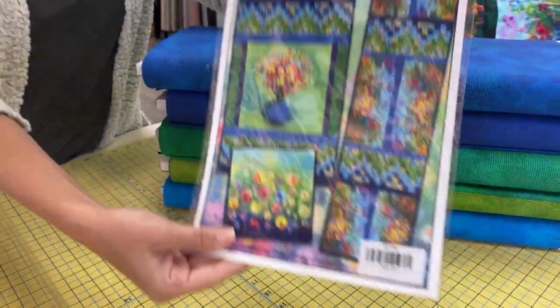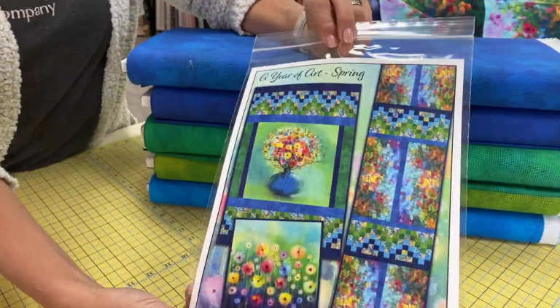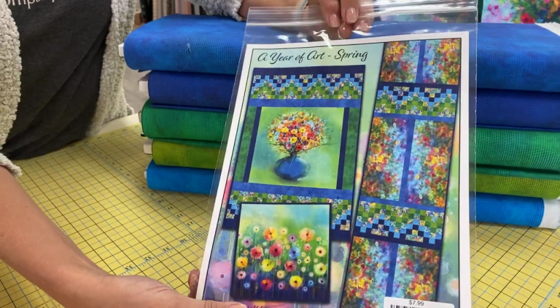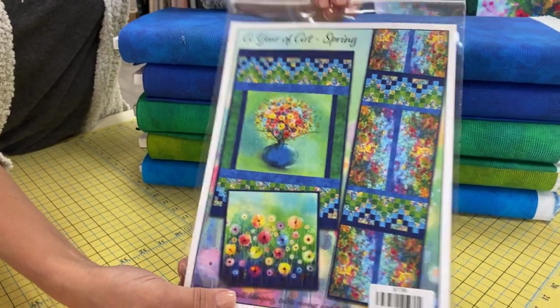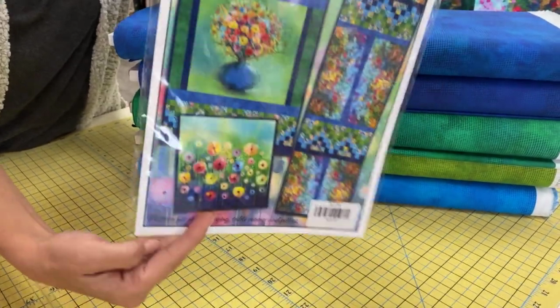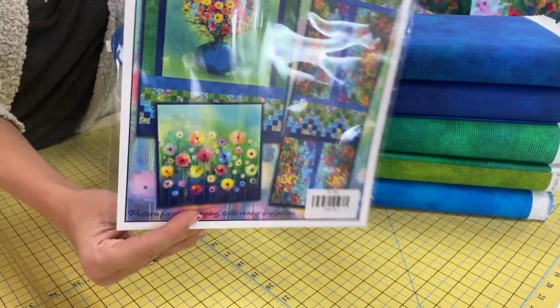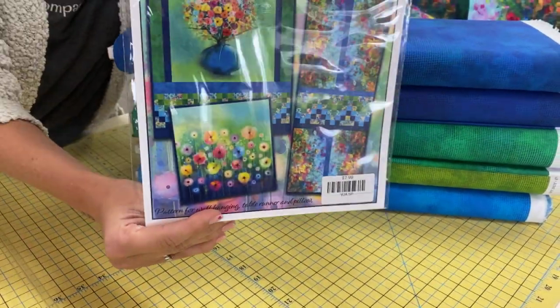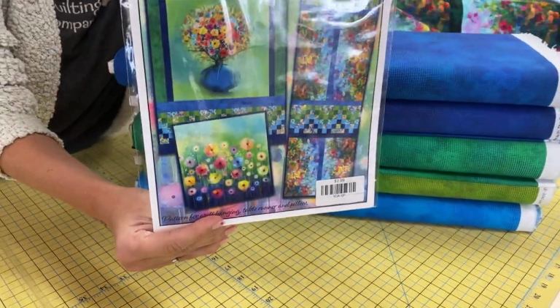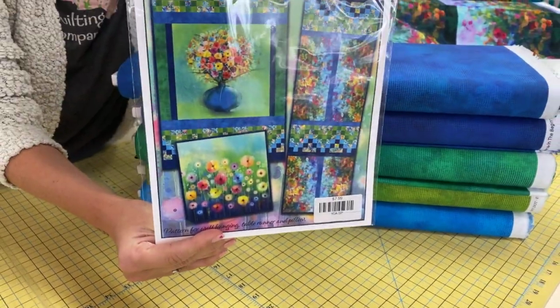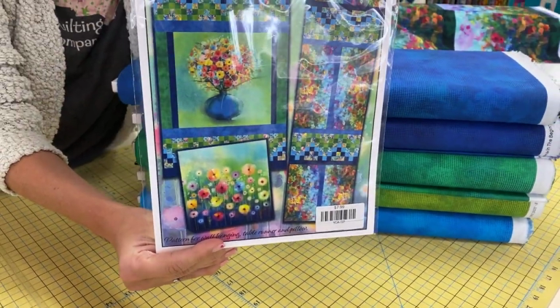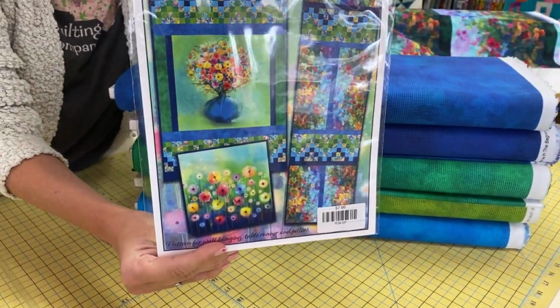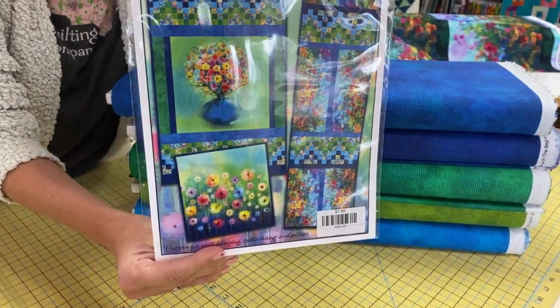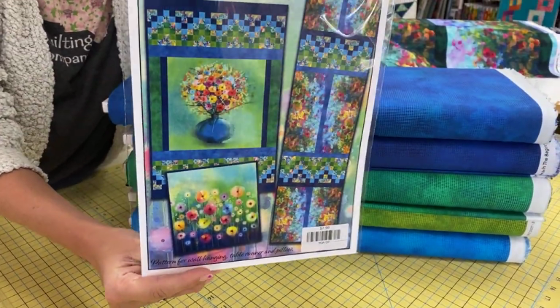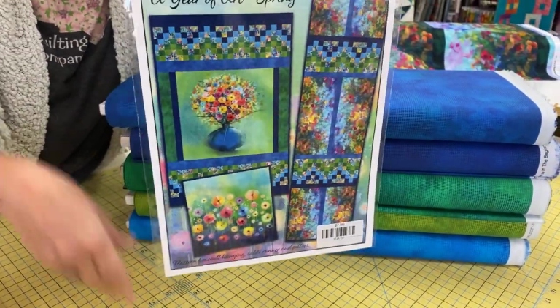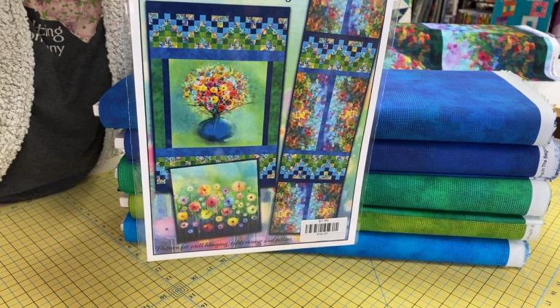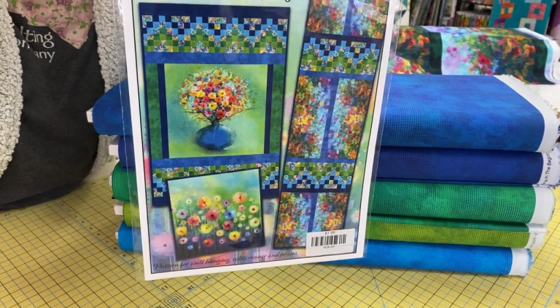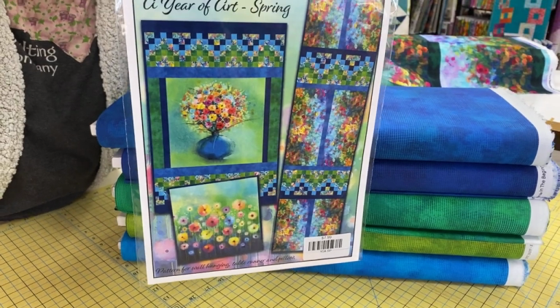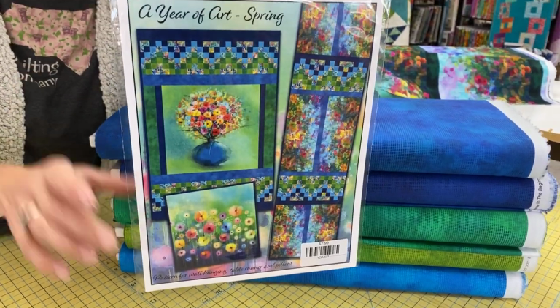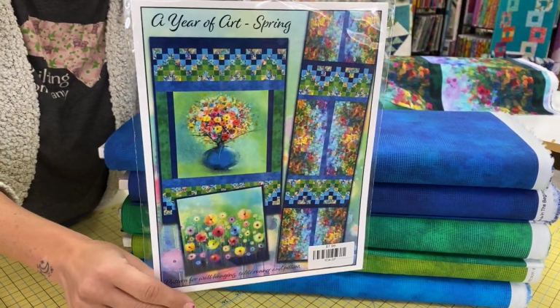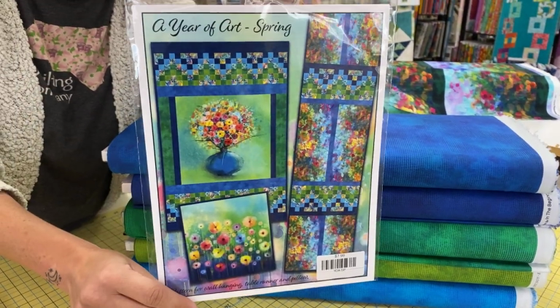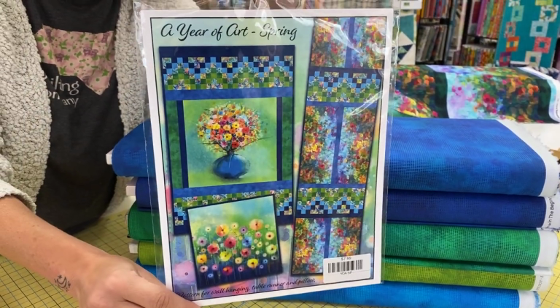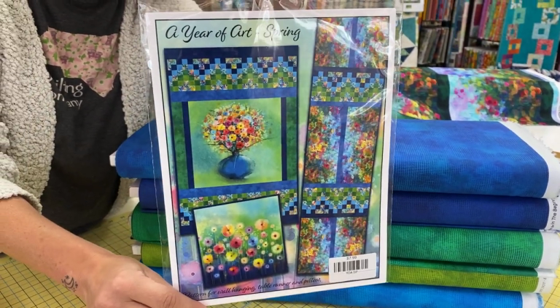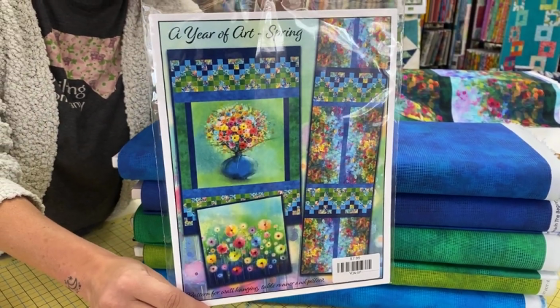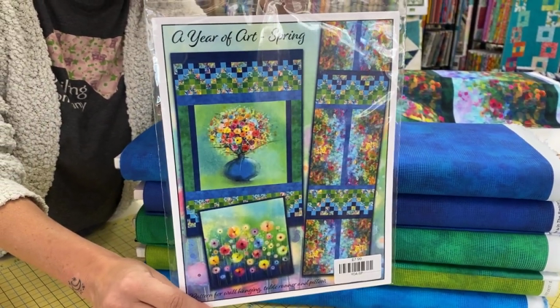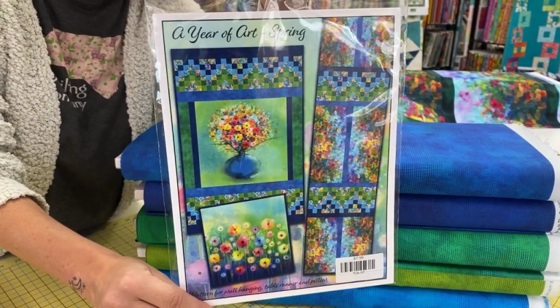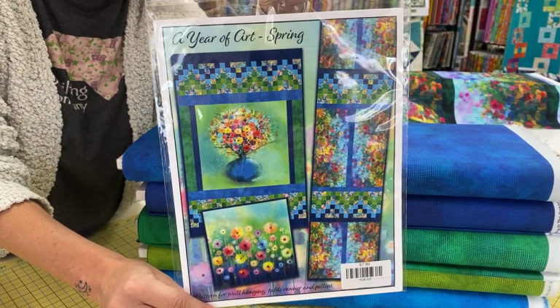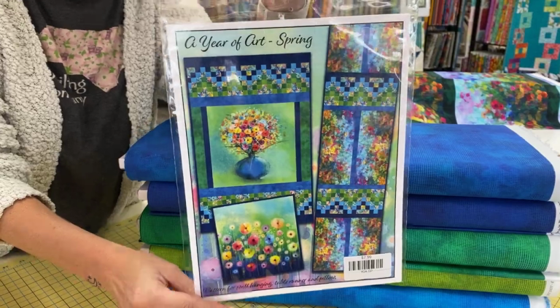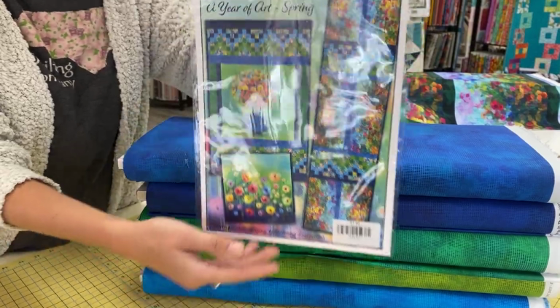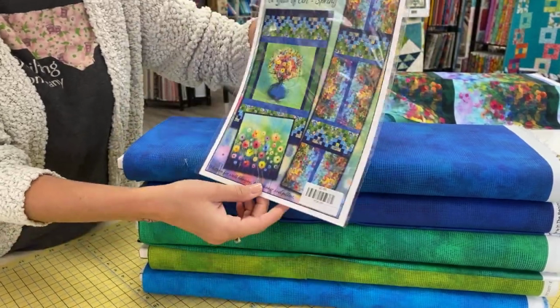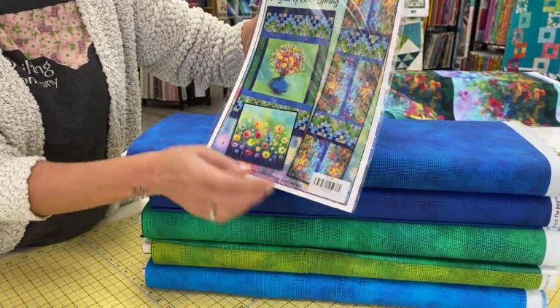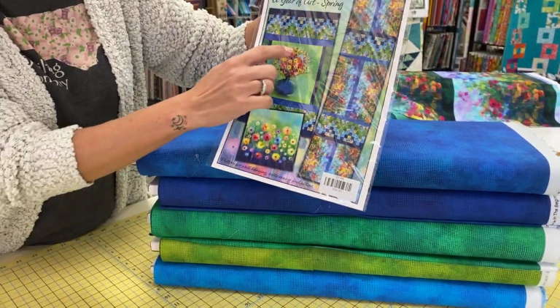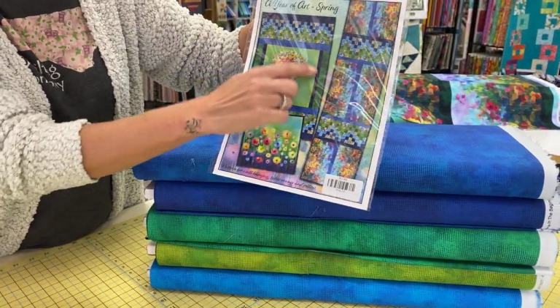Here is the pattern set. In this pattern, we have a wall hanging that's 24 by 38, a table runner 15 by 59, and then a pillow 18 by 18. The pillow is made with that original panel piece.